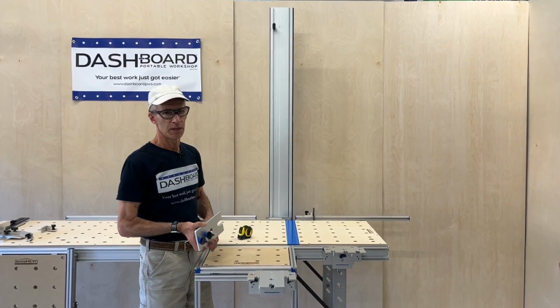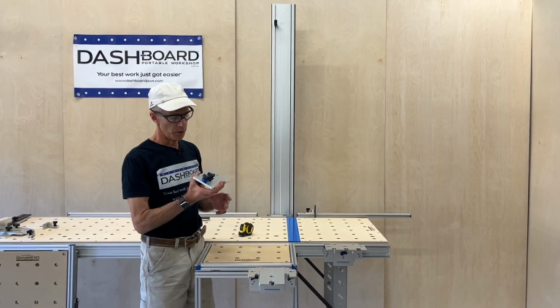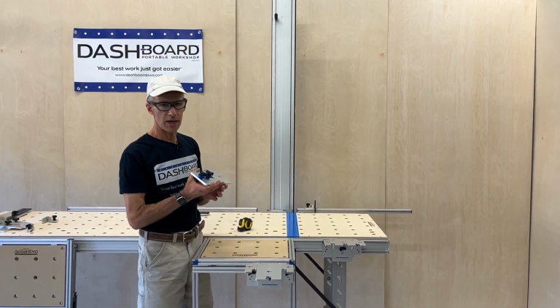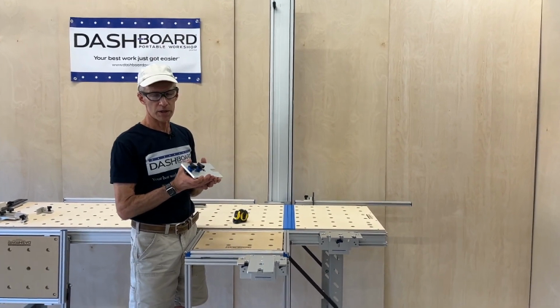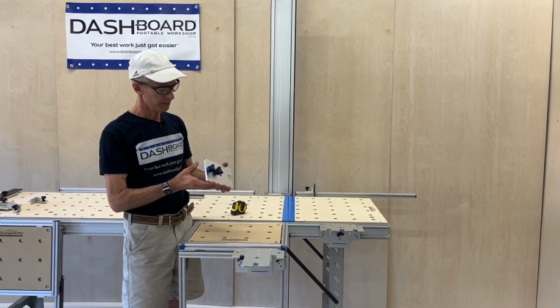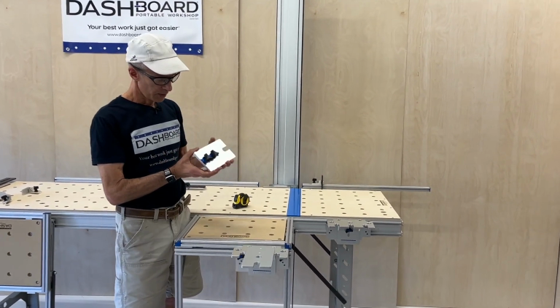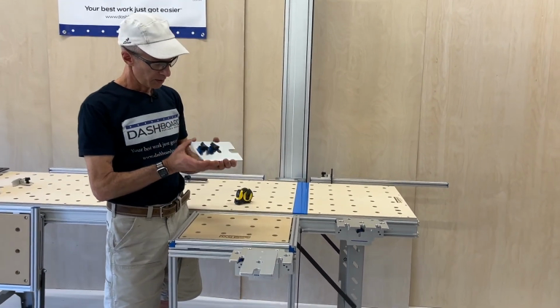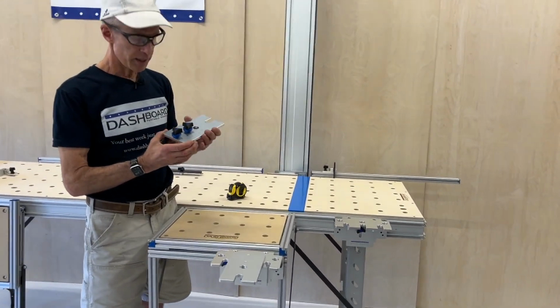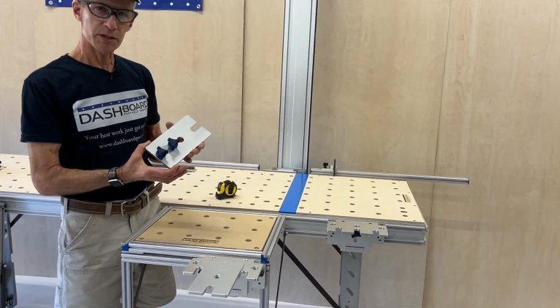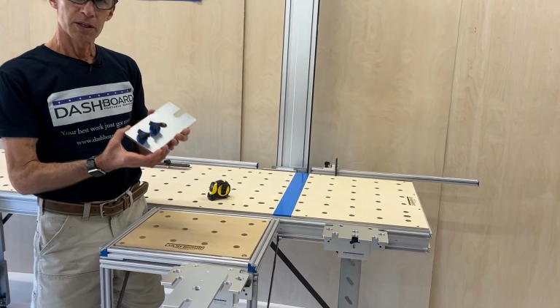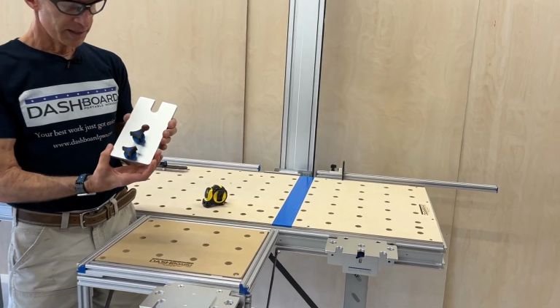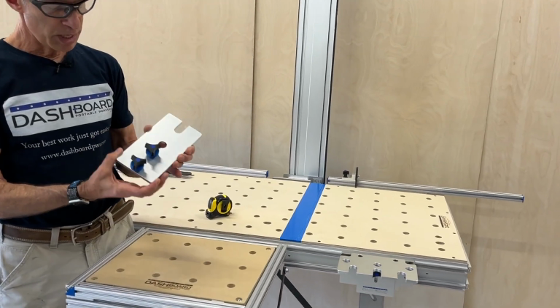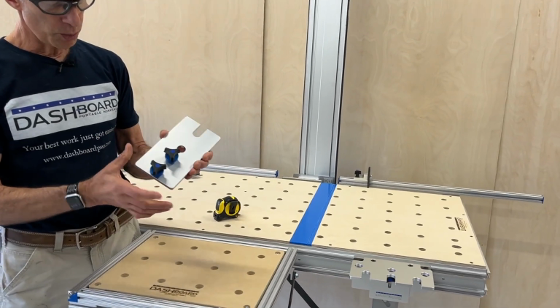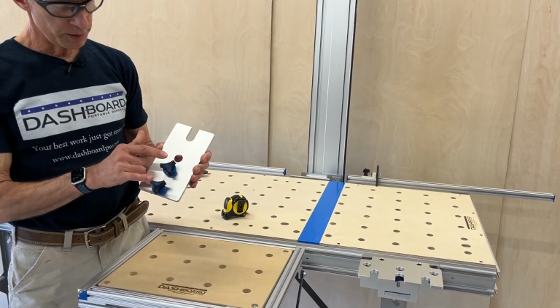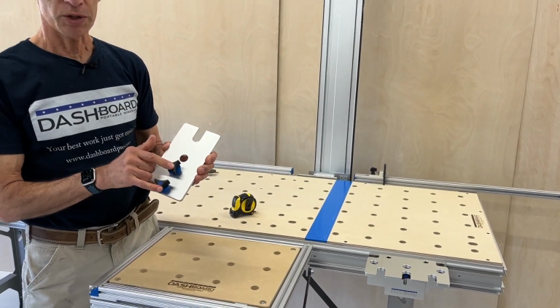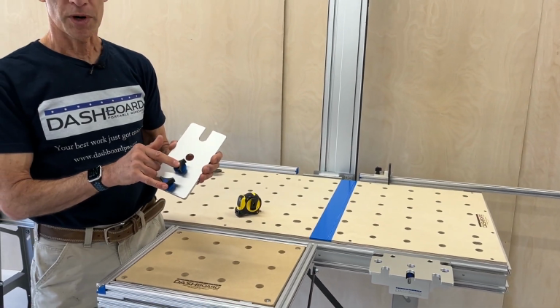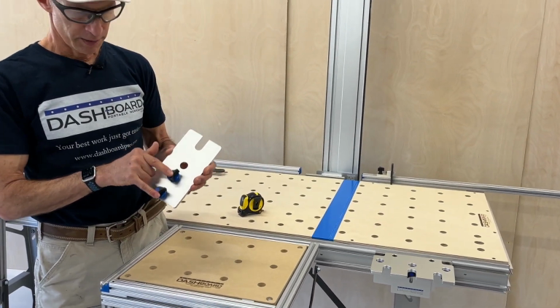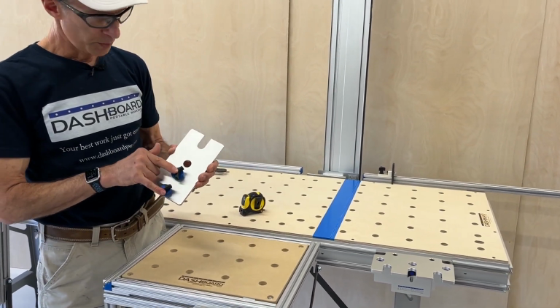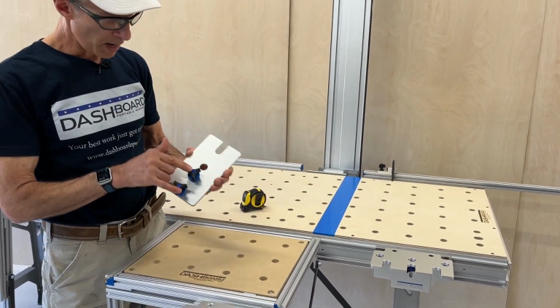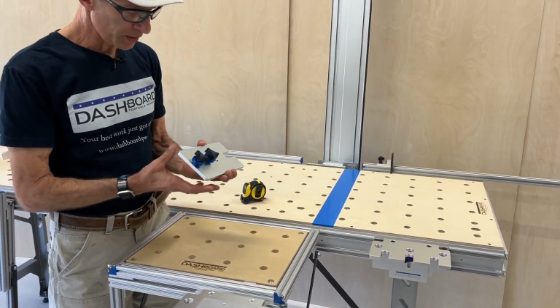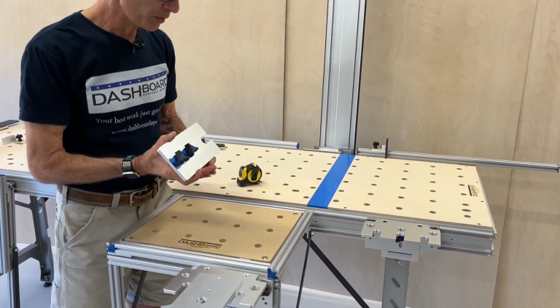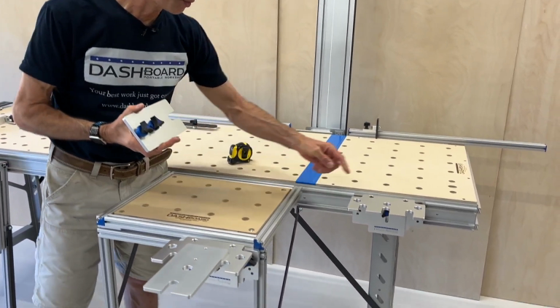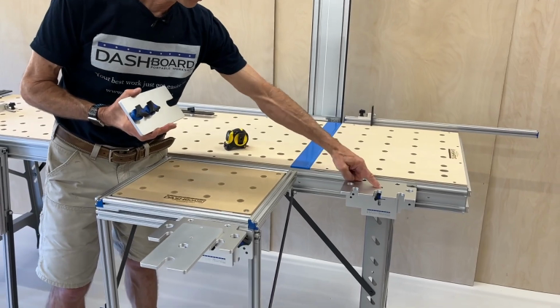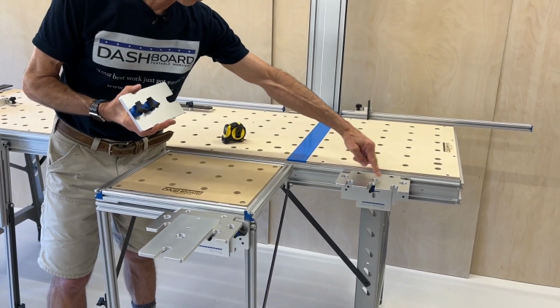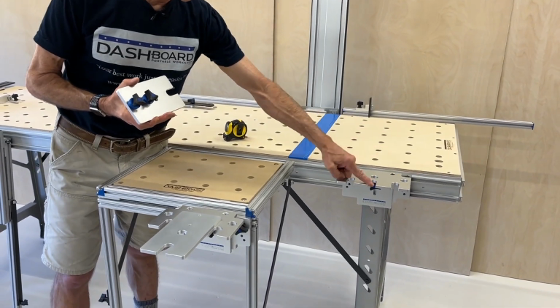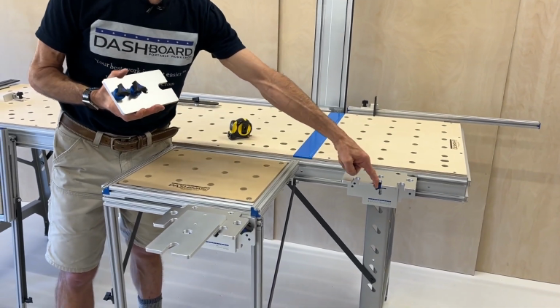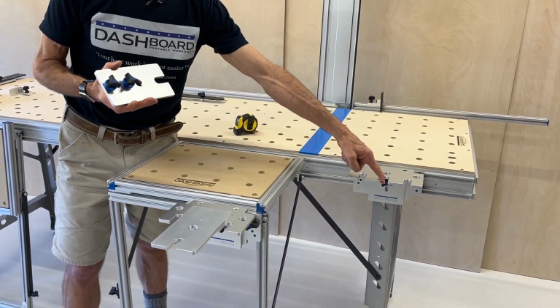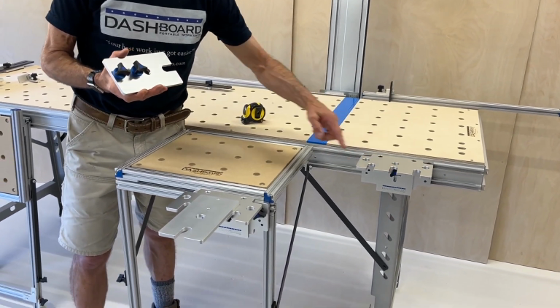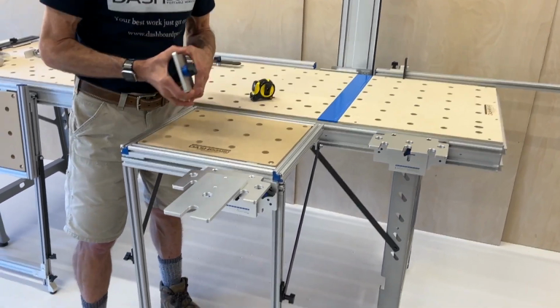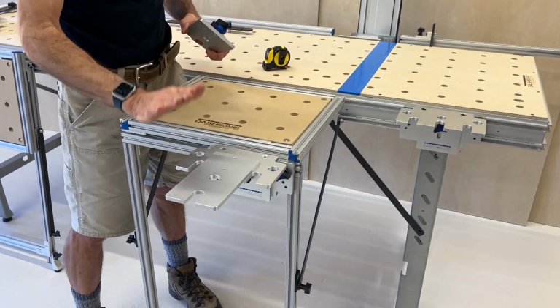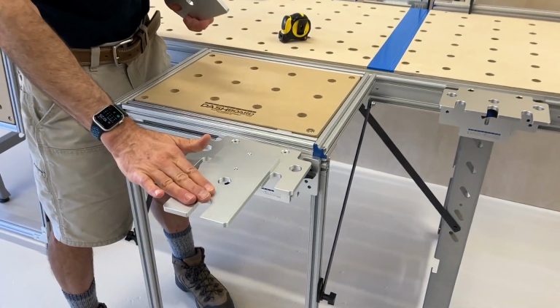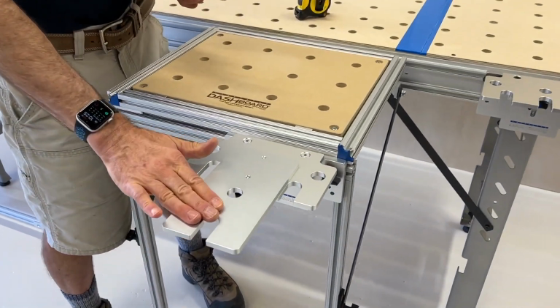So this is how it works. You'll get this exact piece with this special hardware which mounts very simply through the center hole and this slot on the Trackstar, as you see here.